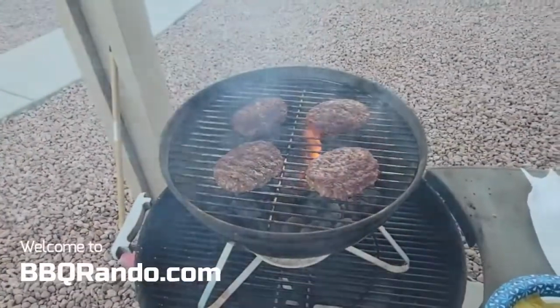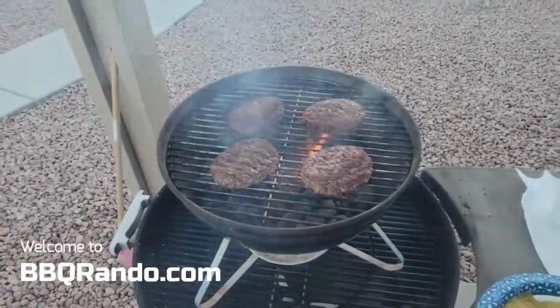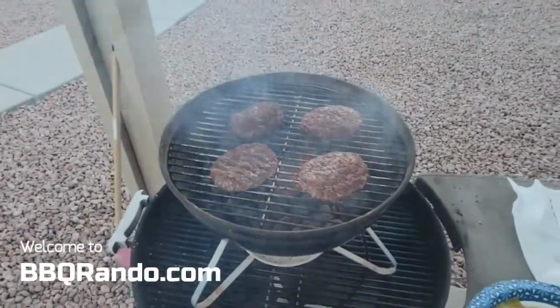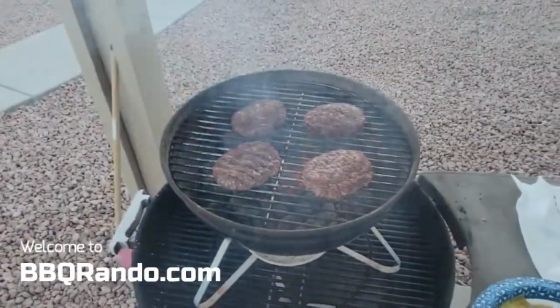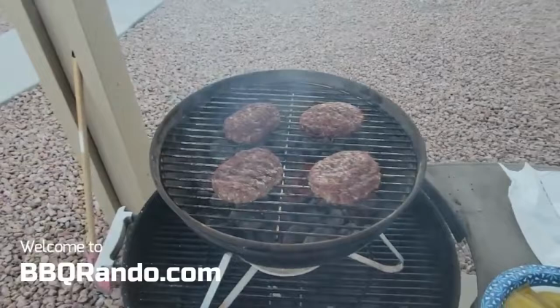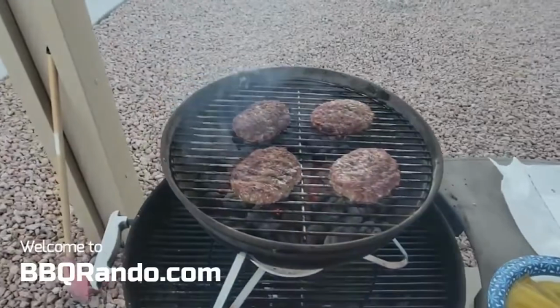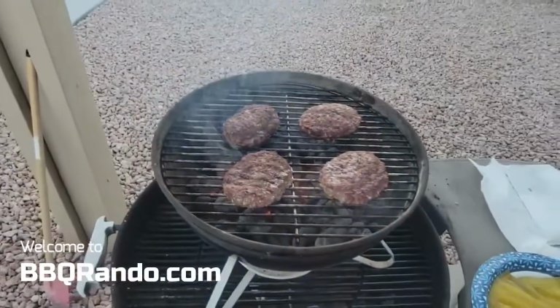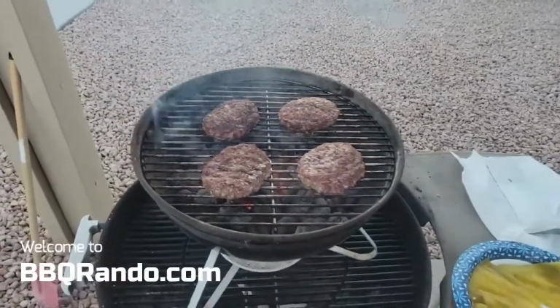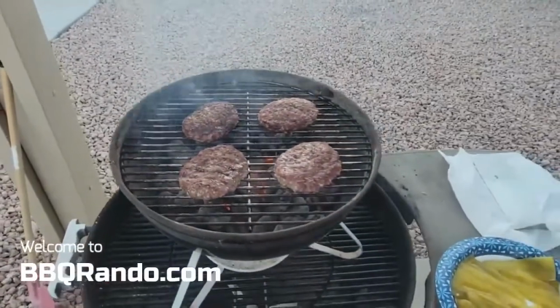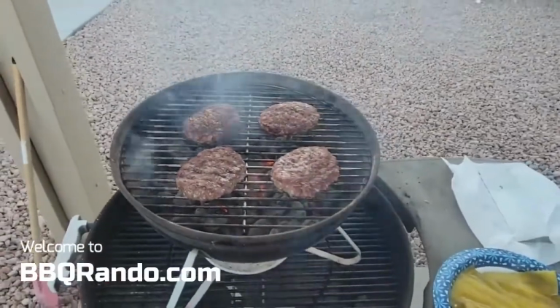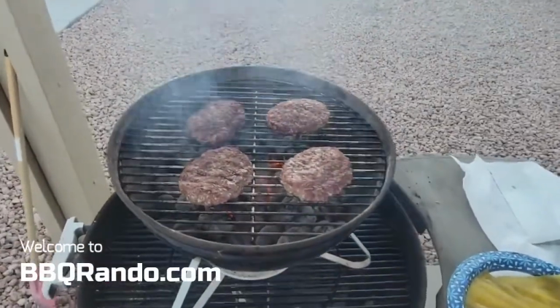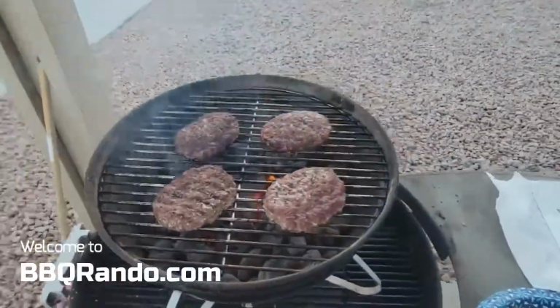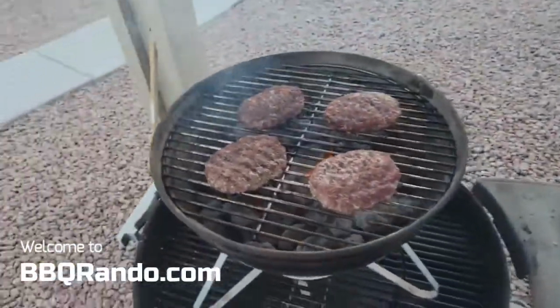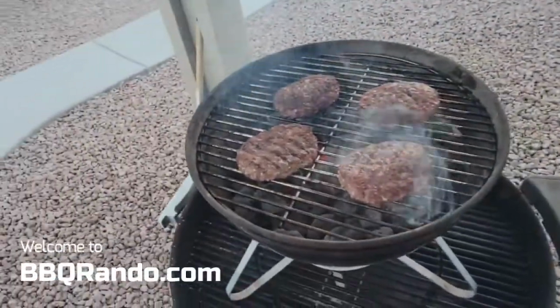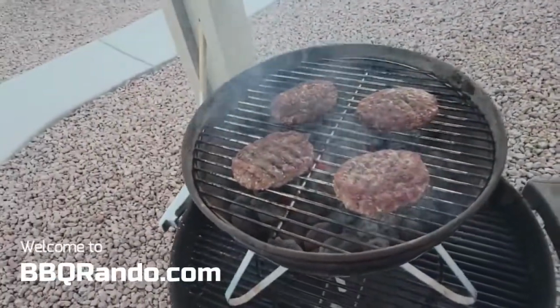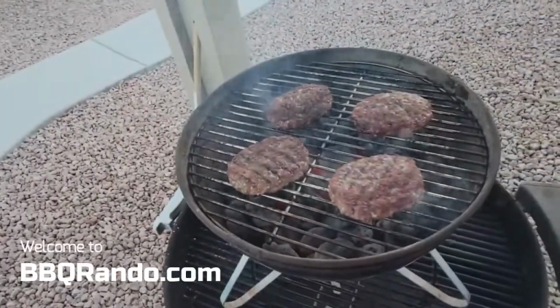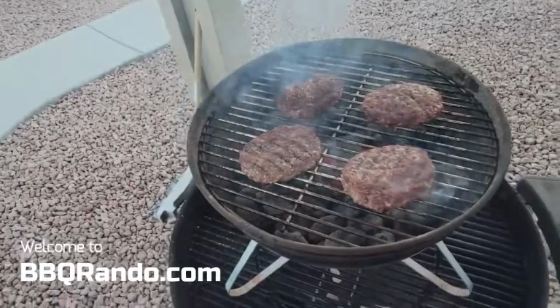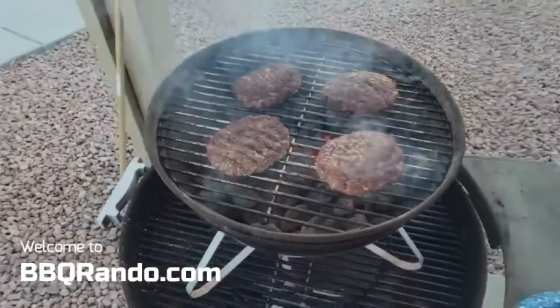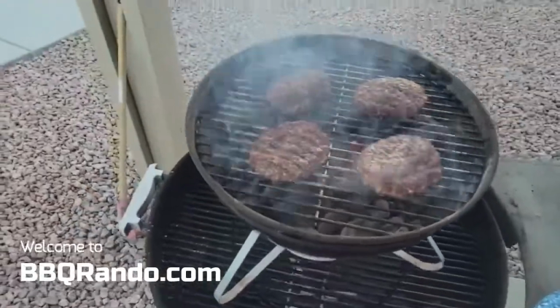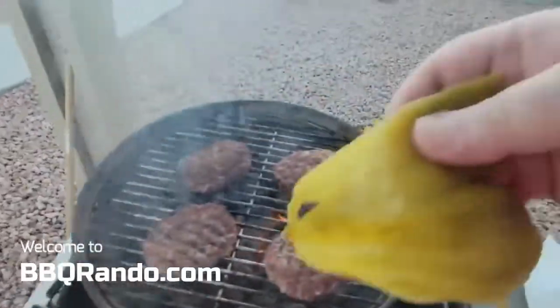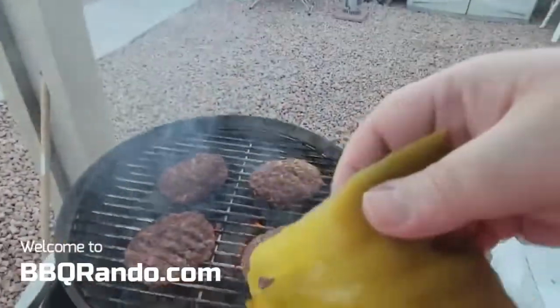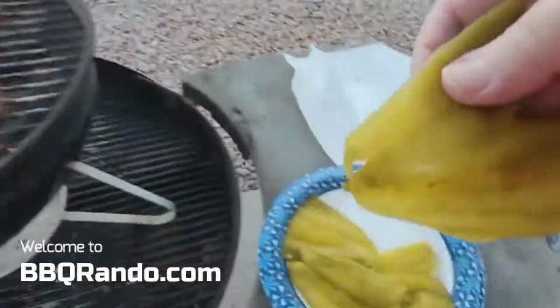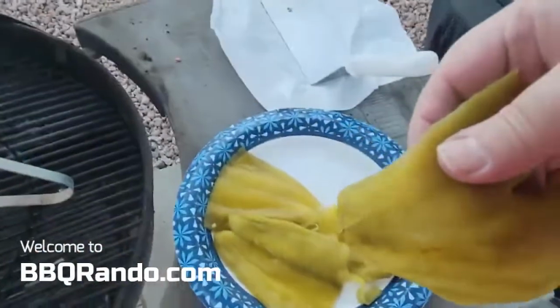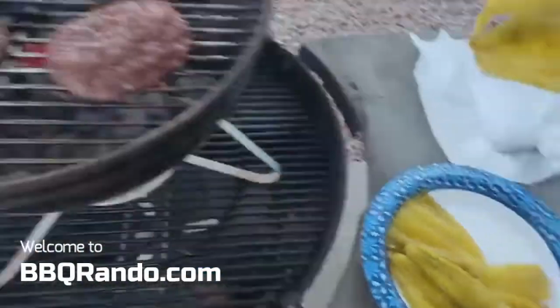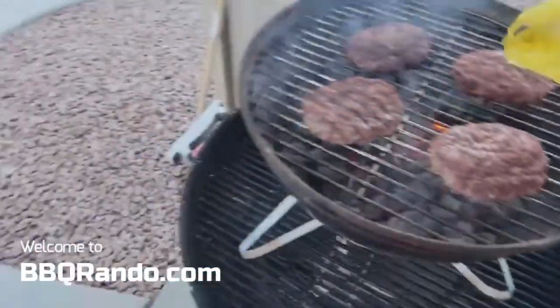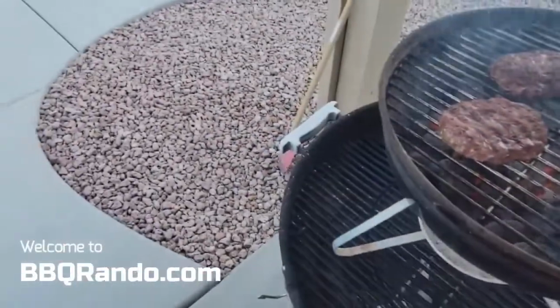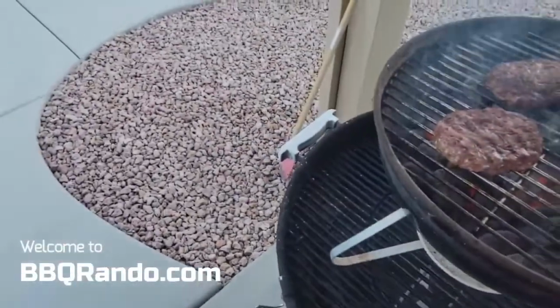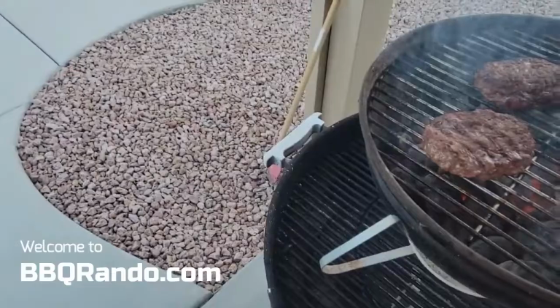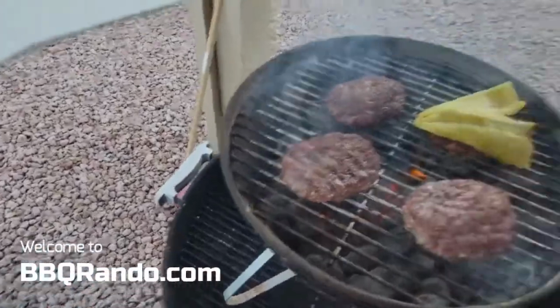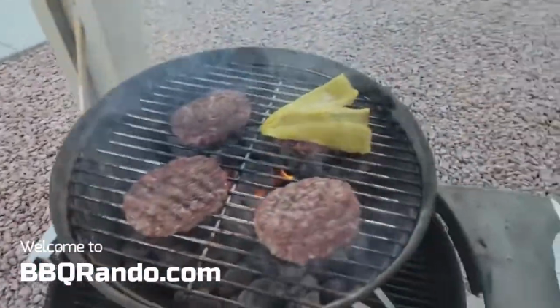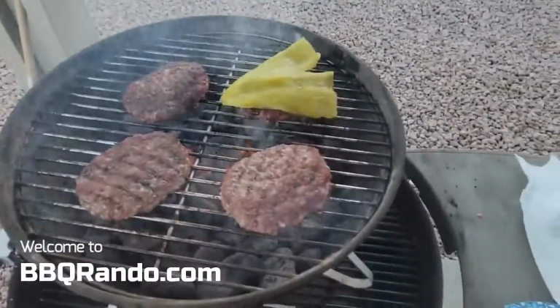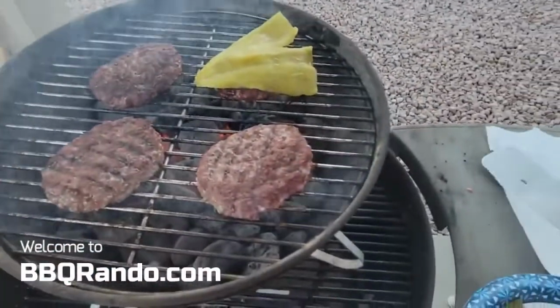Okay, now it's only been a short time — maybe four minutes a side — and you can see how these burgers really shrink up.